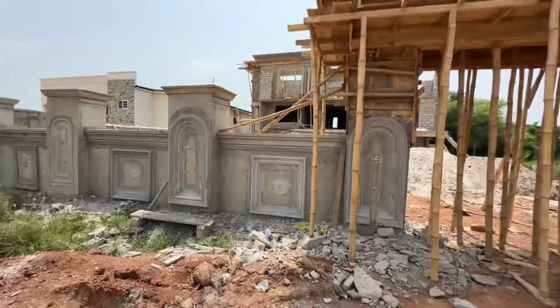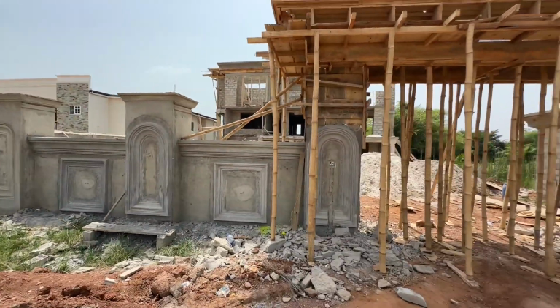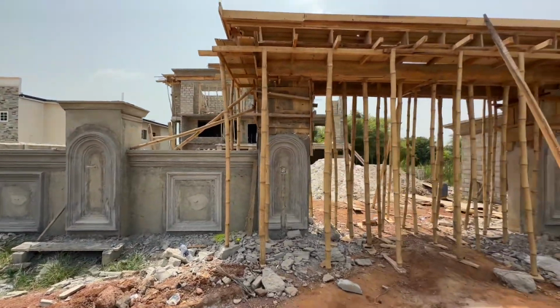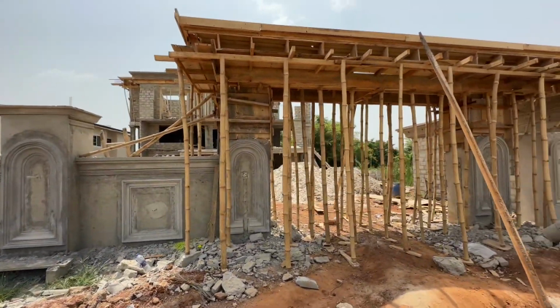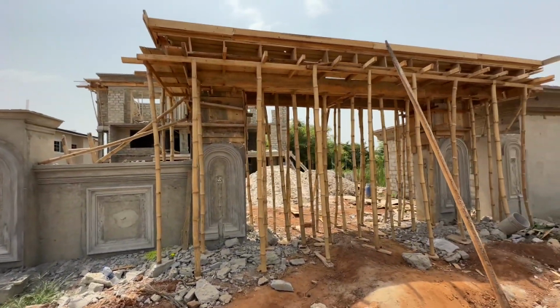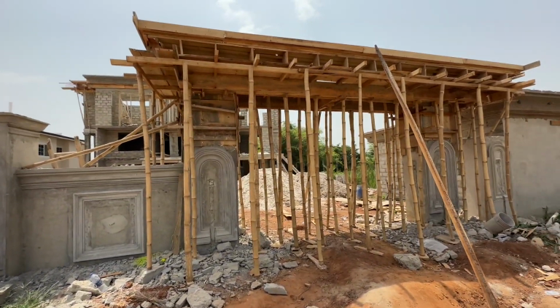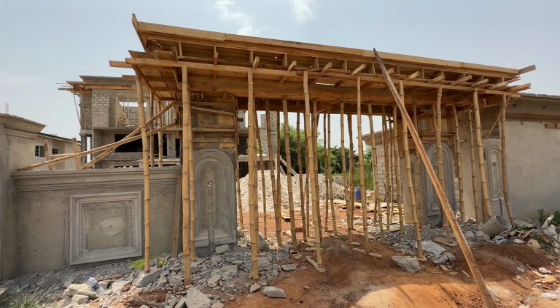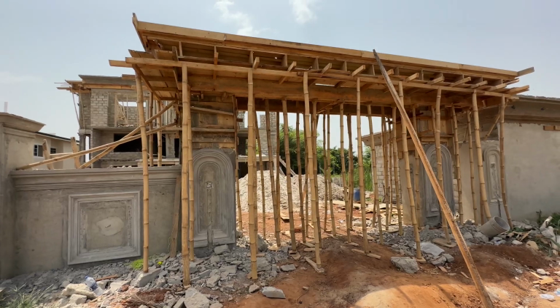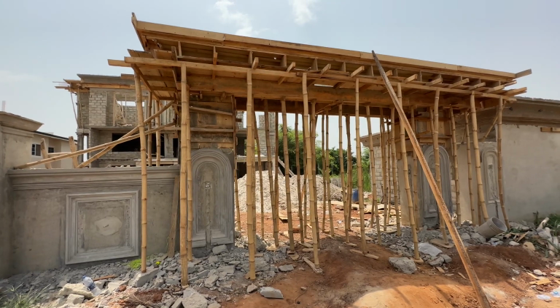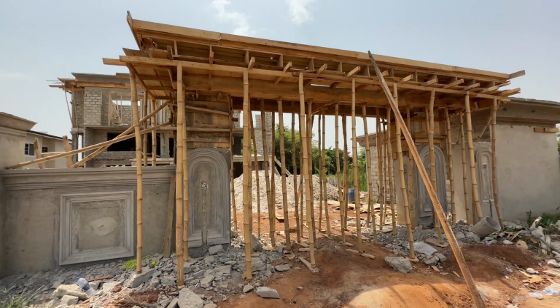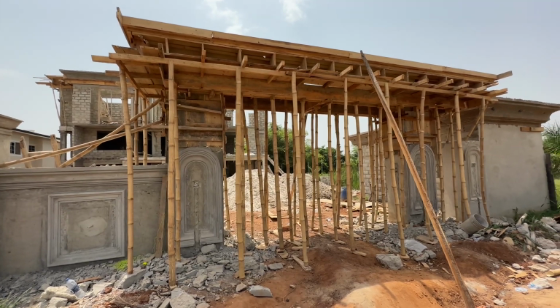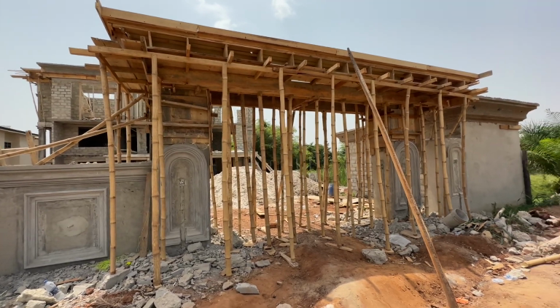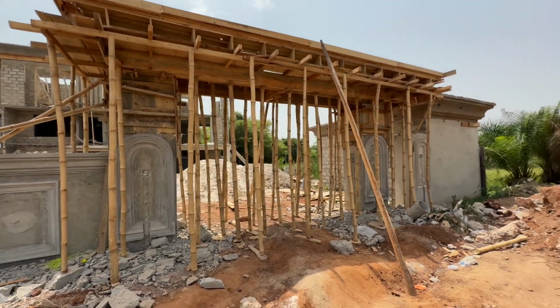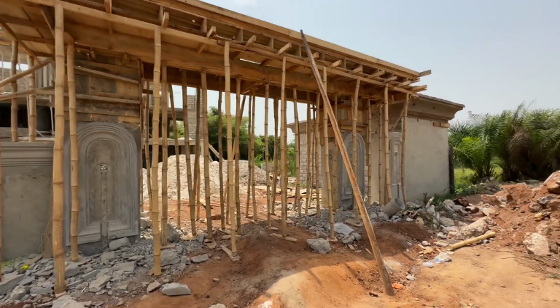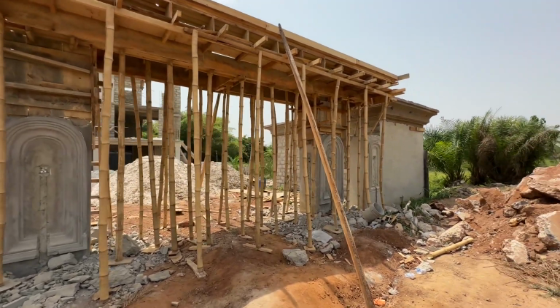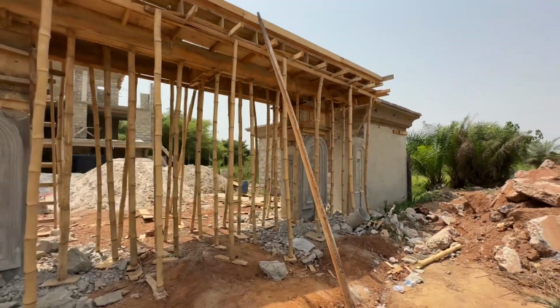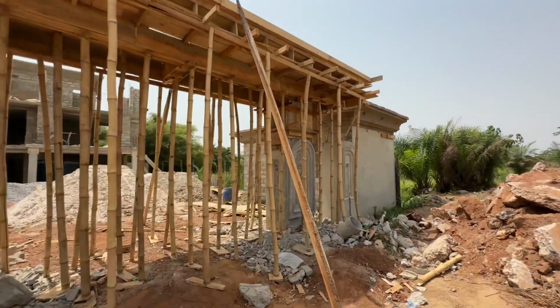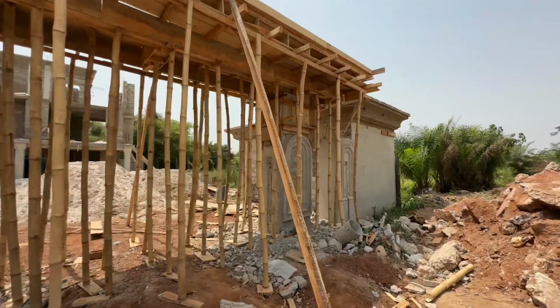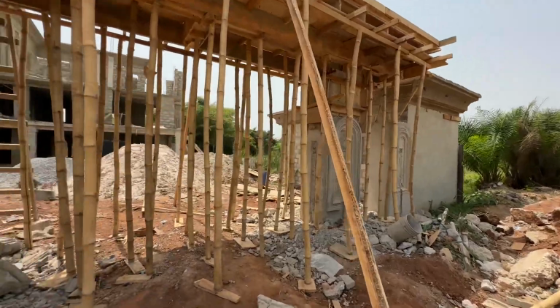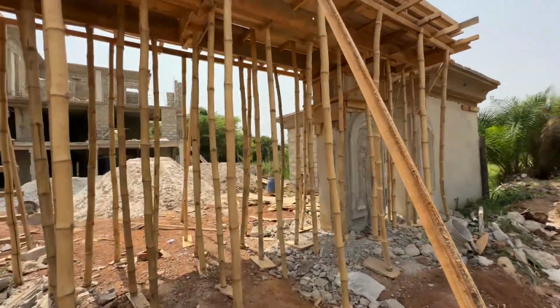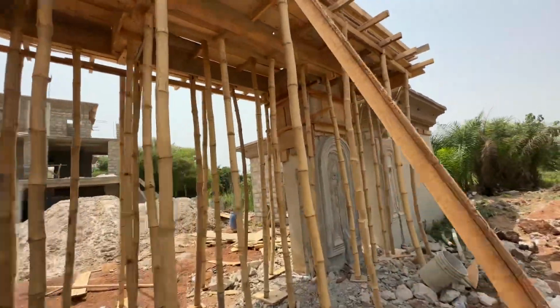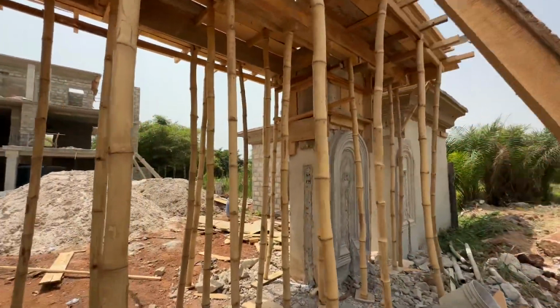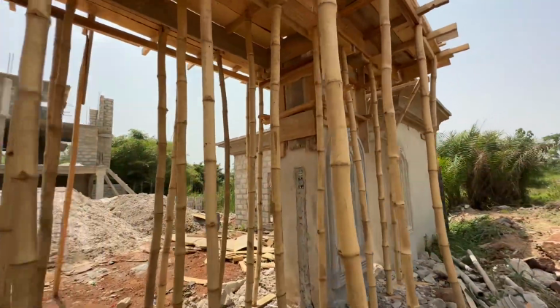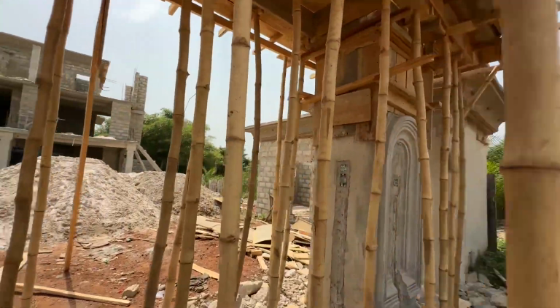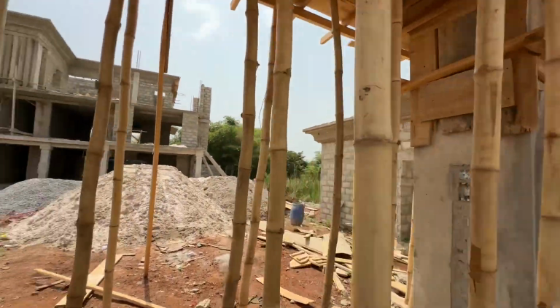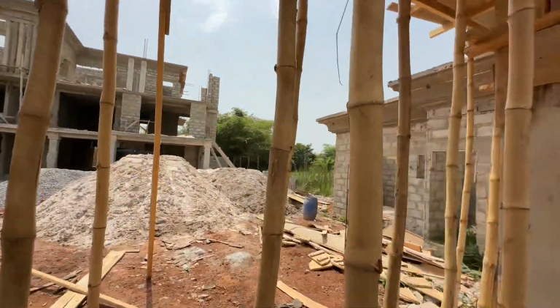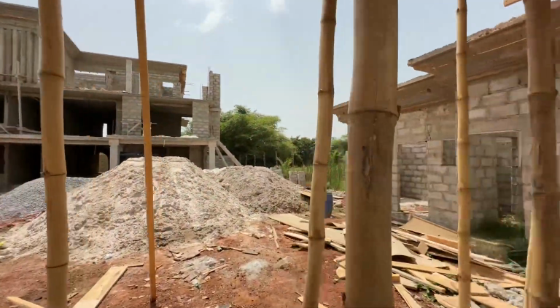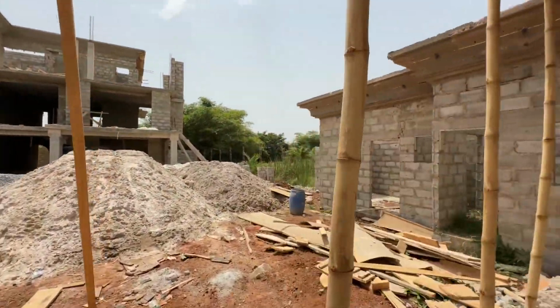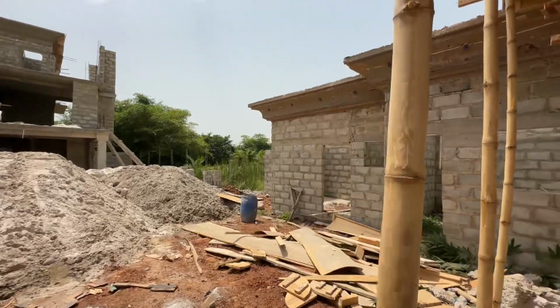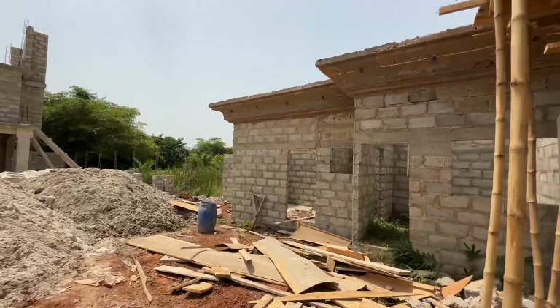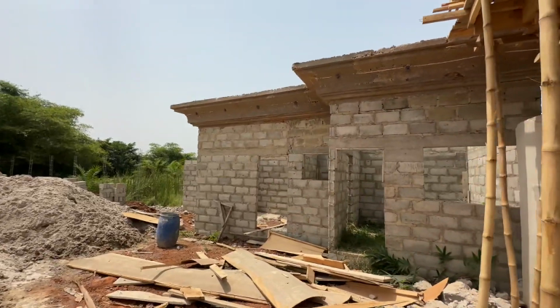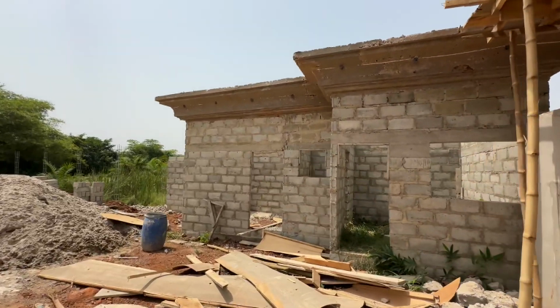So let me take you to the main house, guys, so that you can see the quality of the house. So let's get in. There's the security house — we'll still show you the security house. So look at the parapet for the security house.